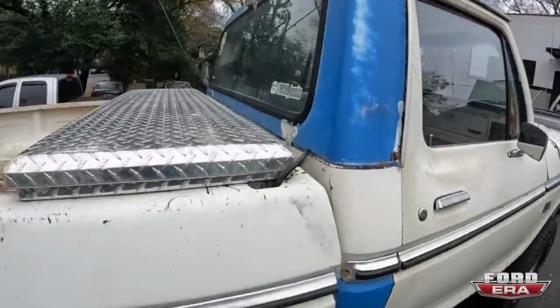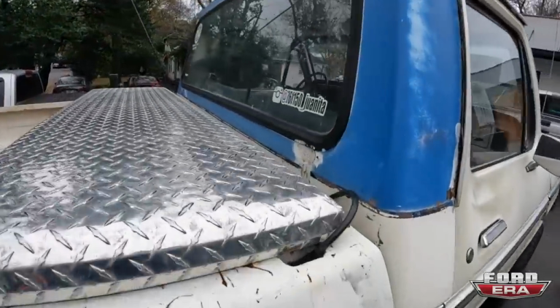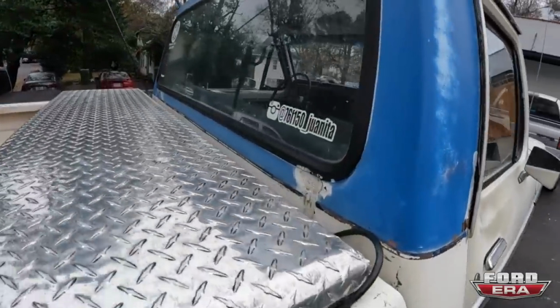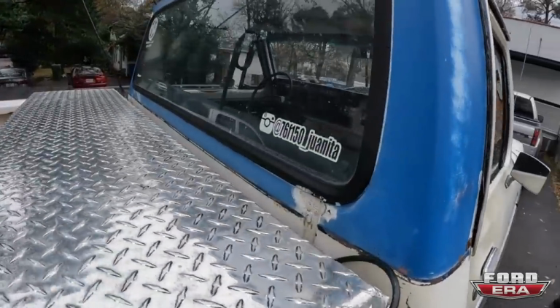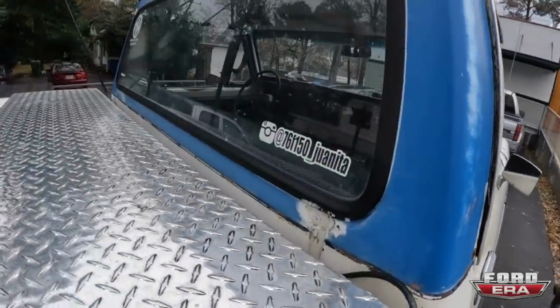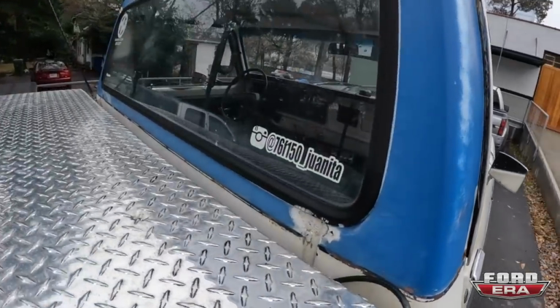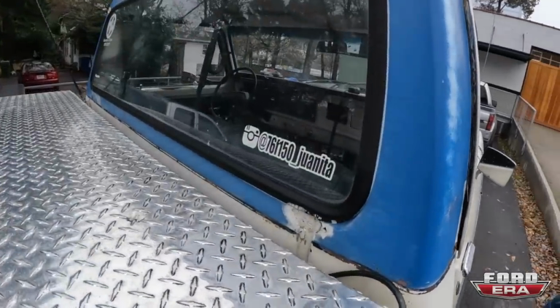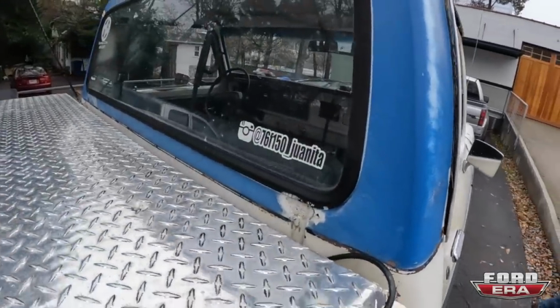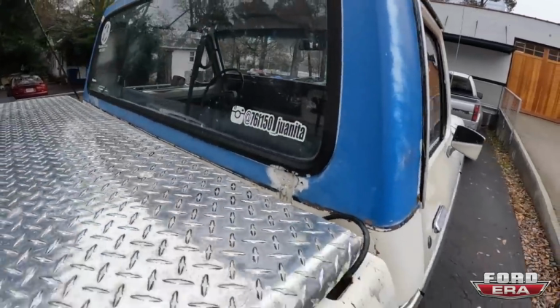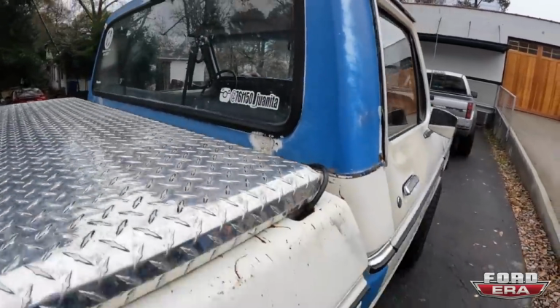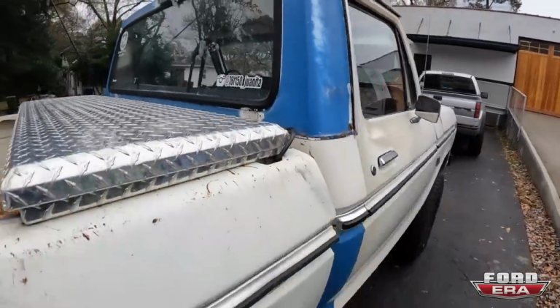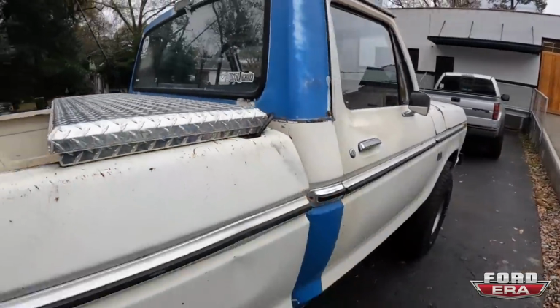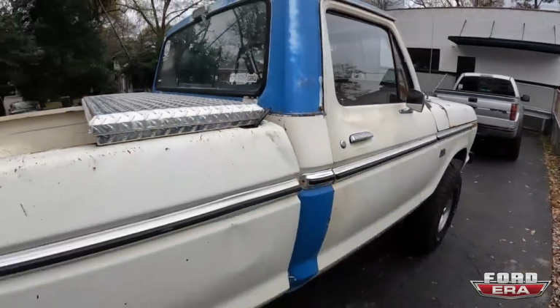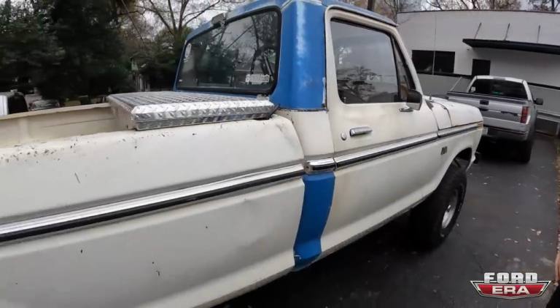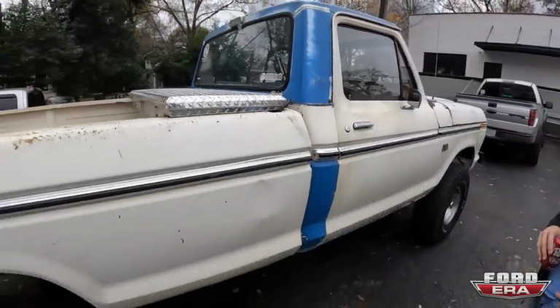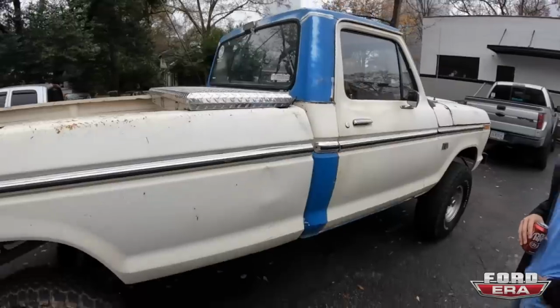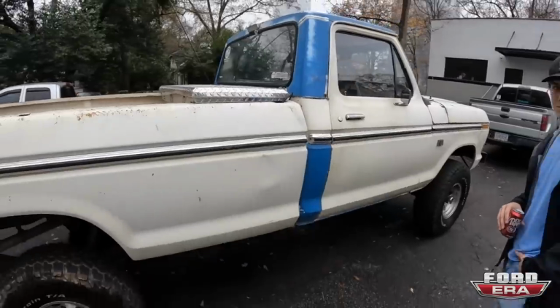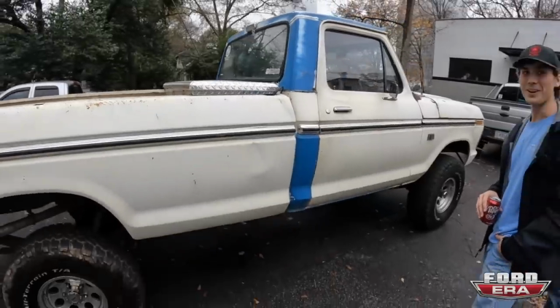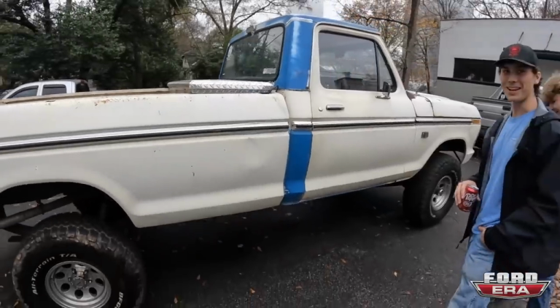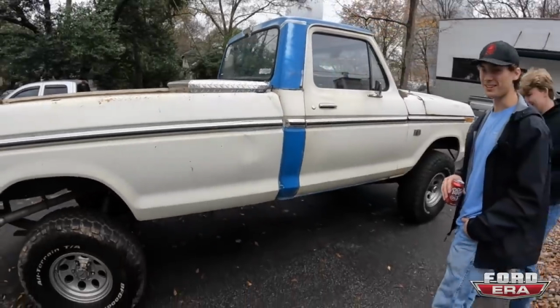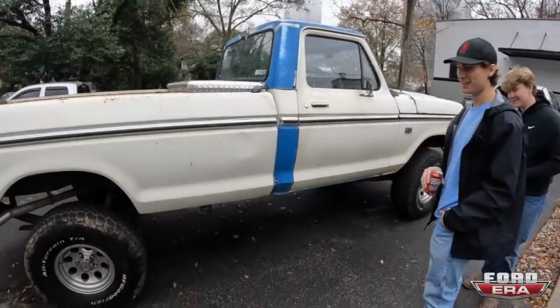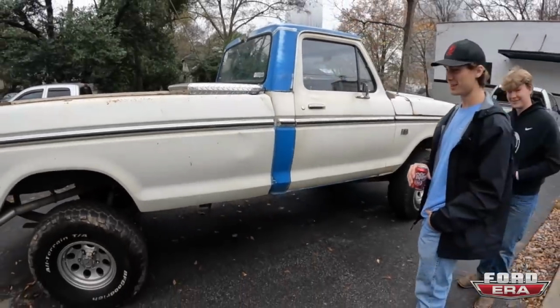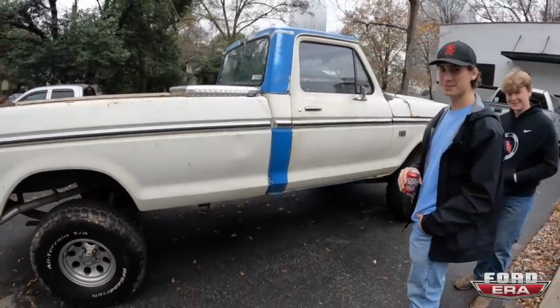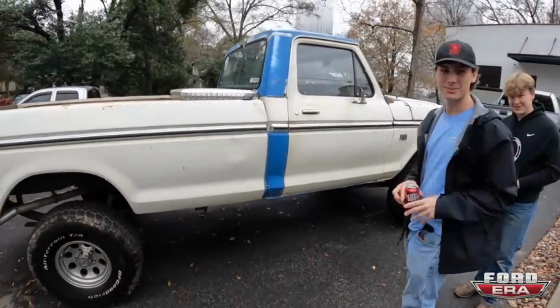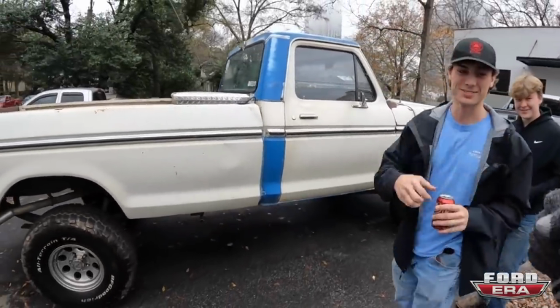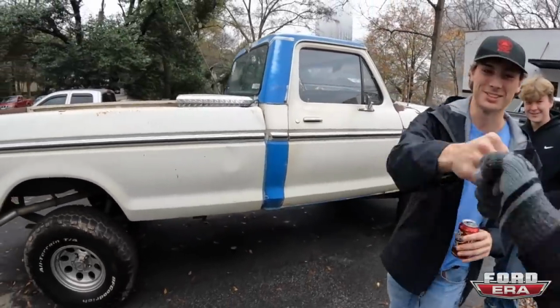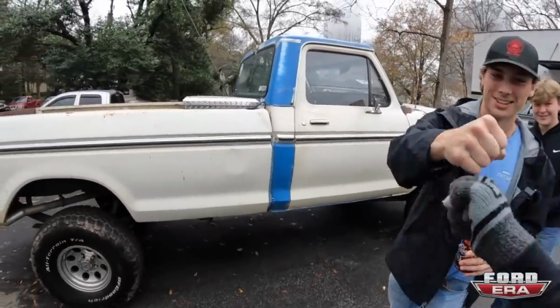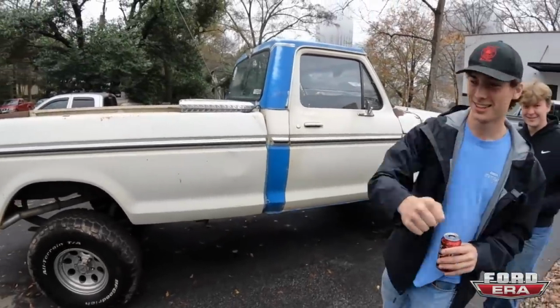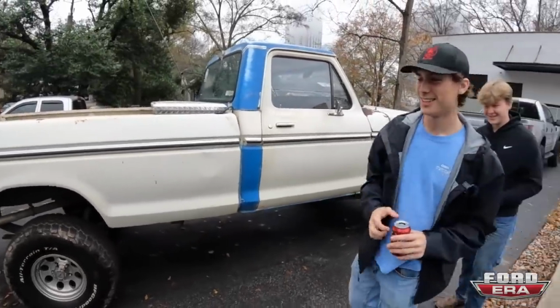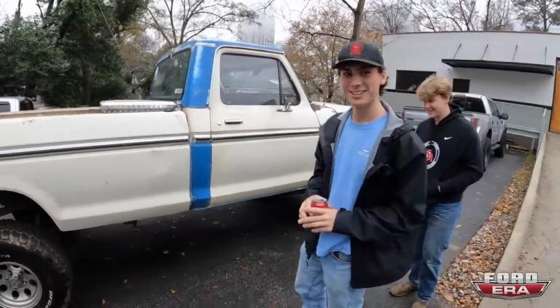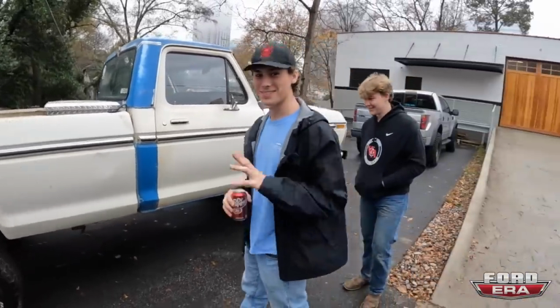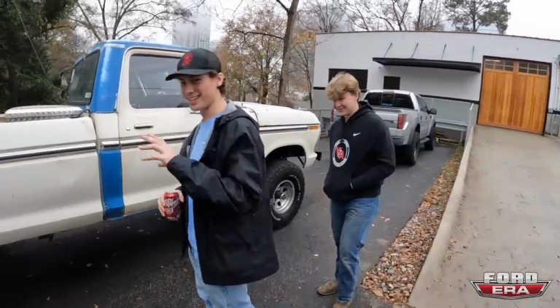You get a lot of looks driving this around in Atlanta. I appreciate you bringing it by so I can check it out. It was great to meet you. Nice to meet you. I'll catch you guys around.